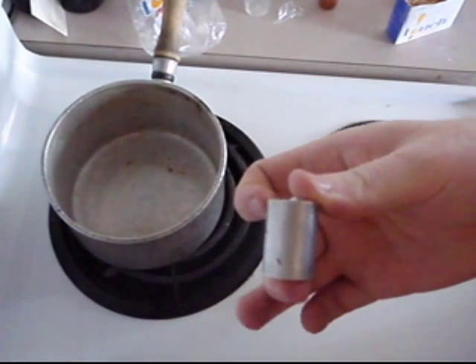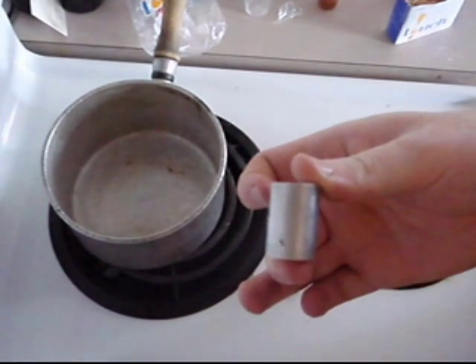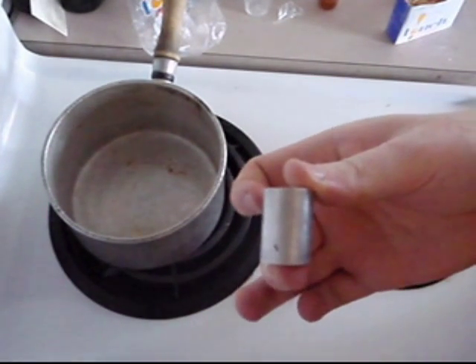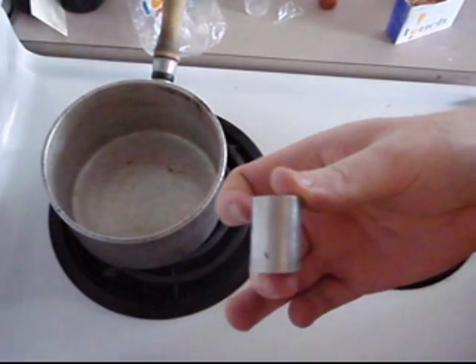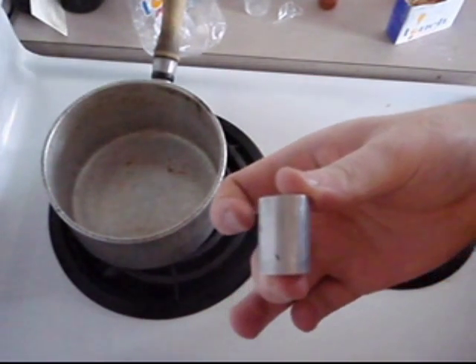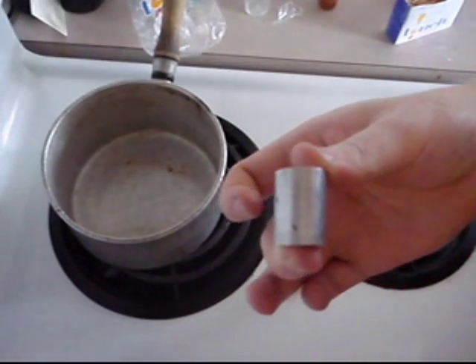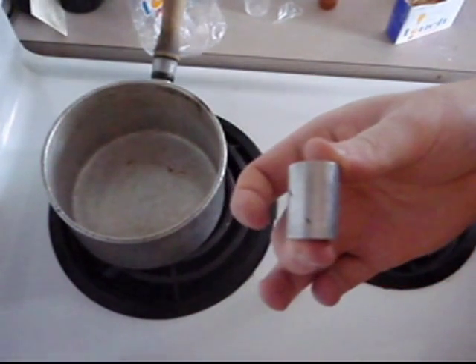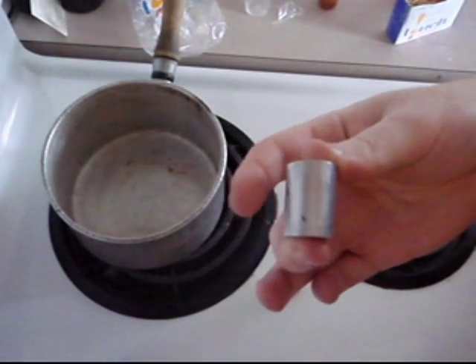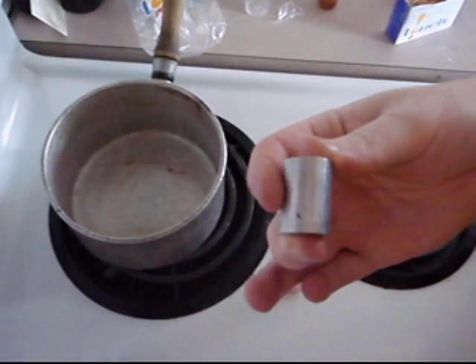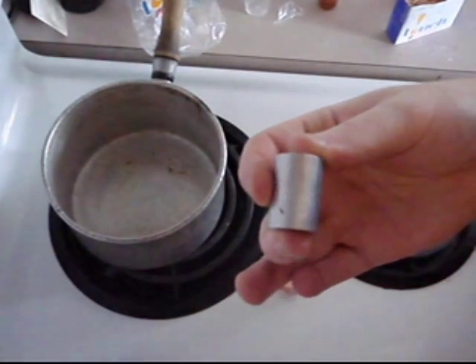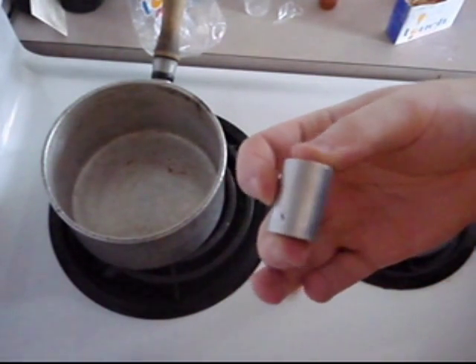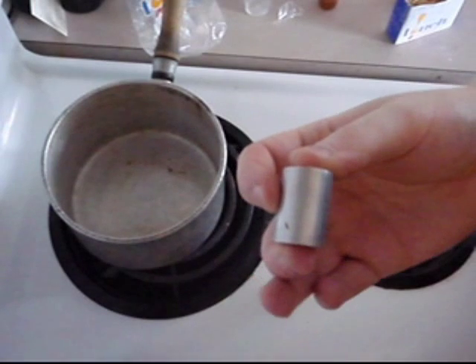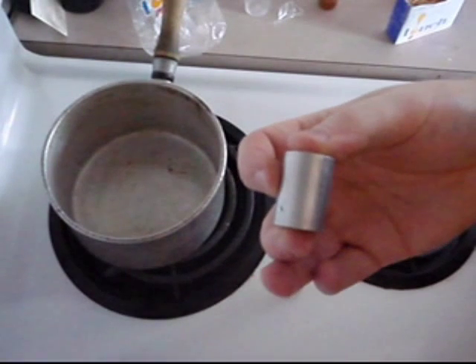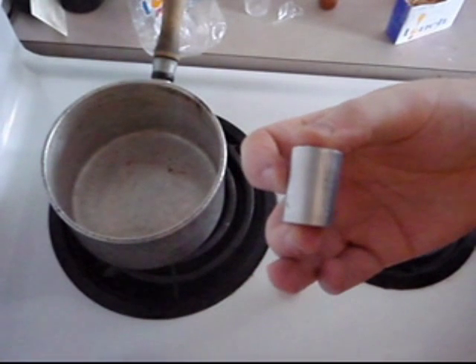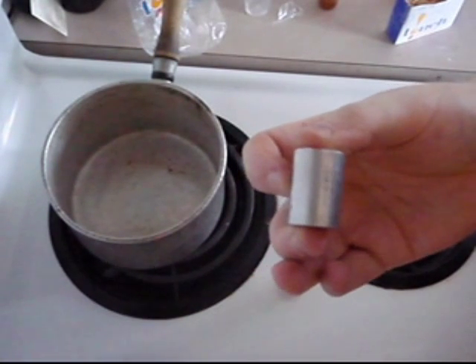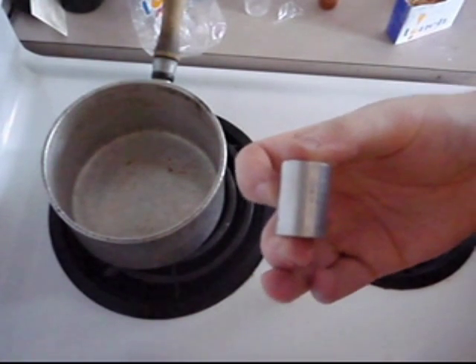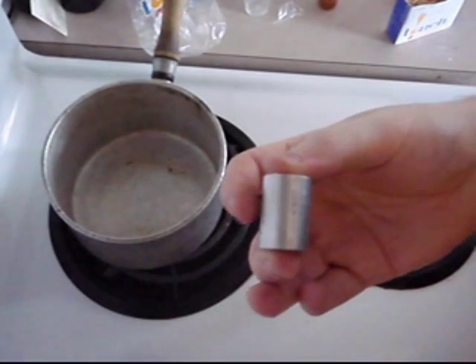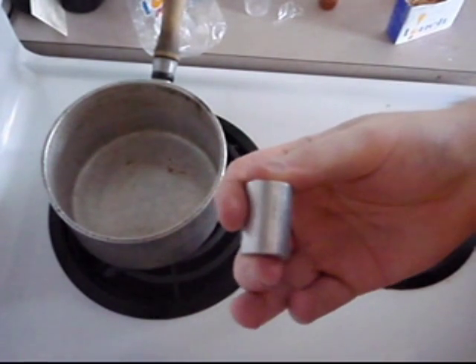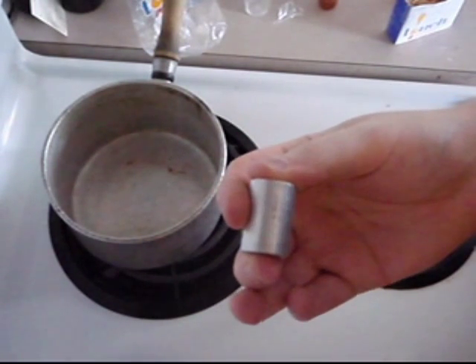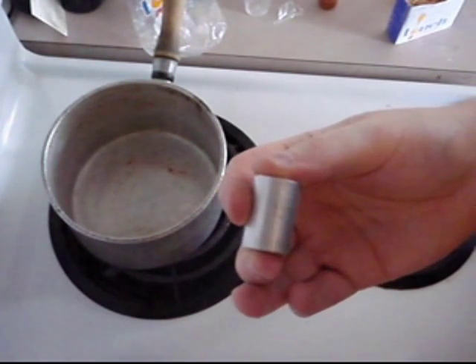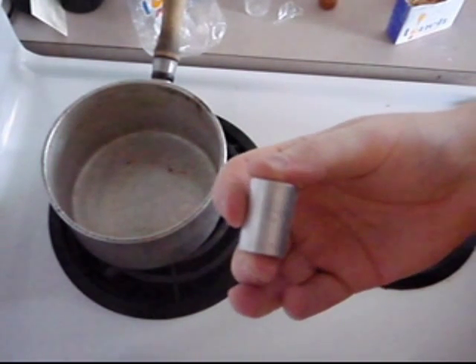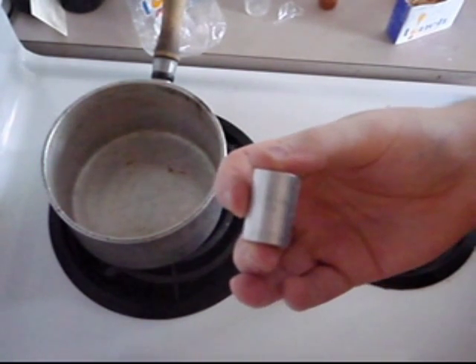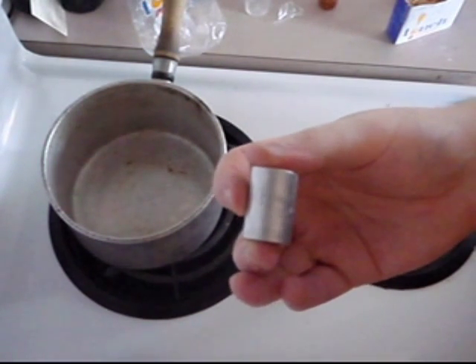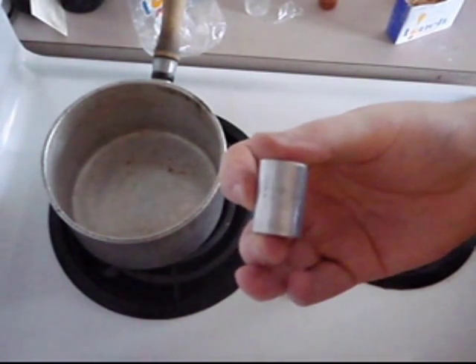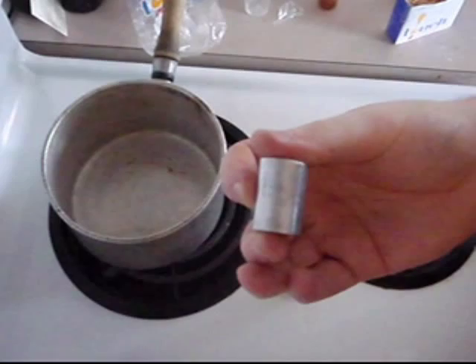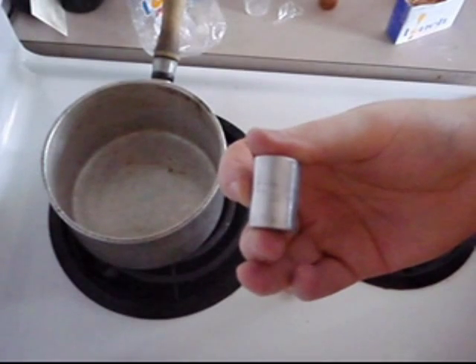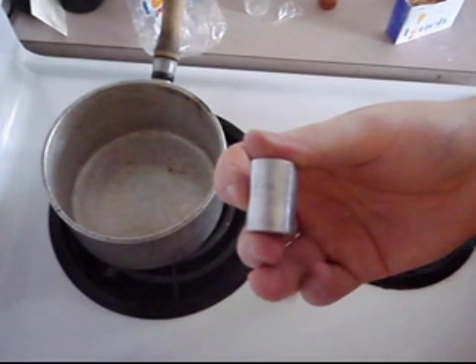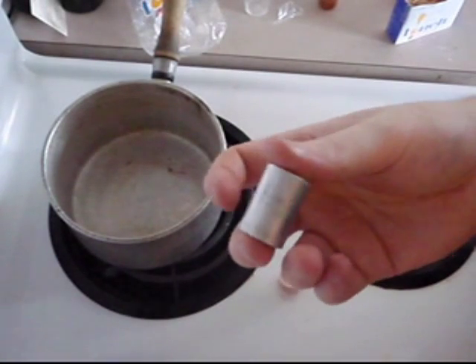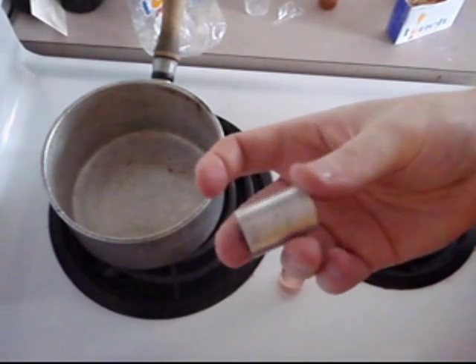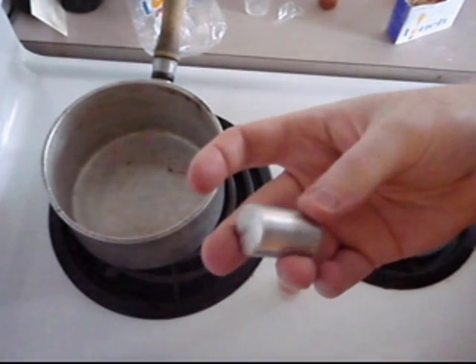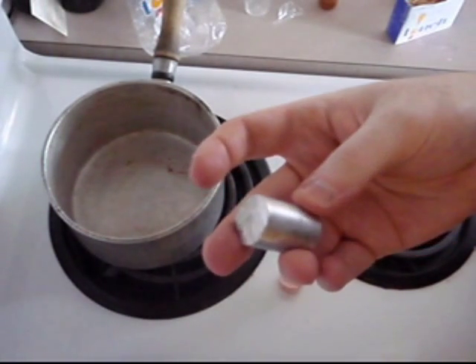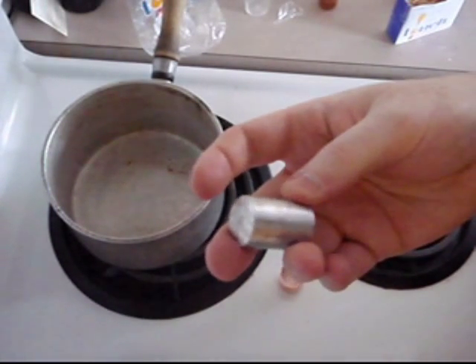Cut 1 inch off the magnesium rod and sand the tarnish off until it has the same luster as the freshly cut end. There is more magnesium on these rods than required and they can be reused by sanding them down again.